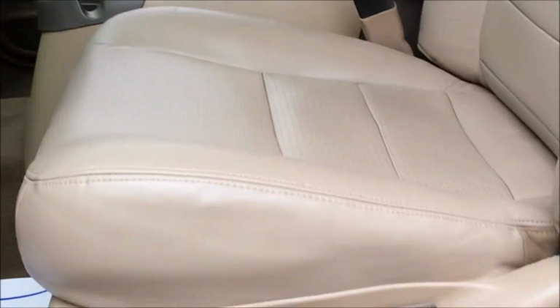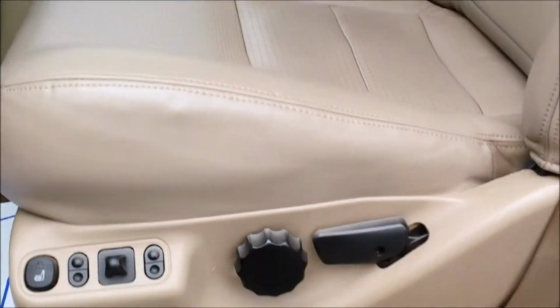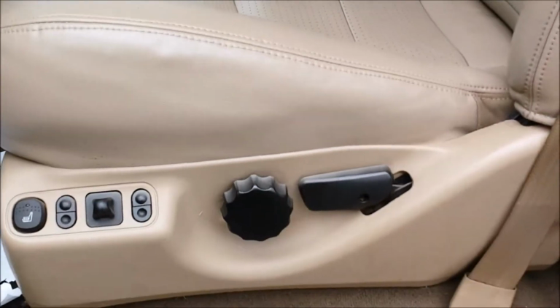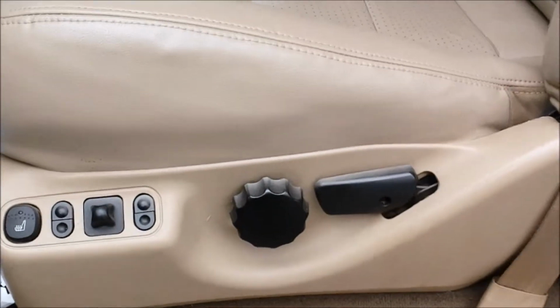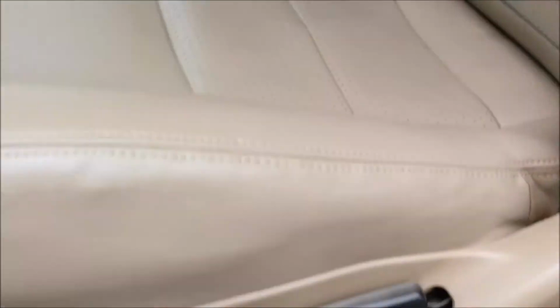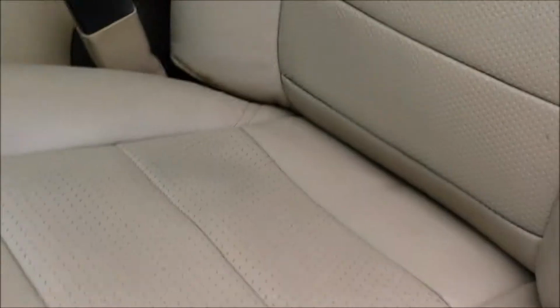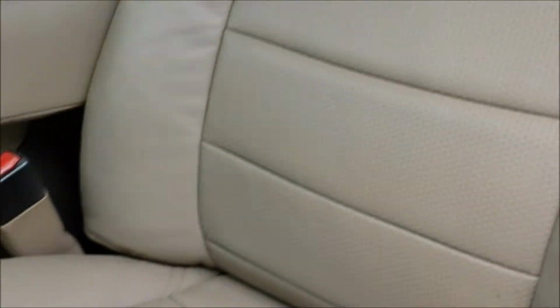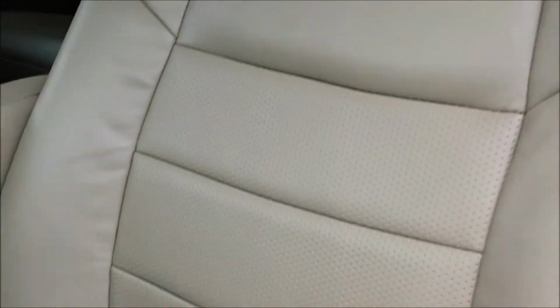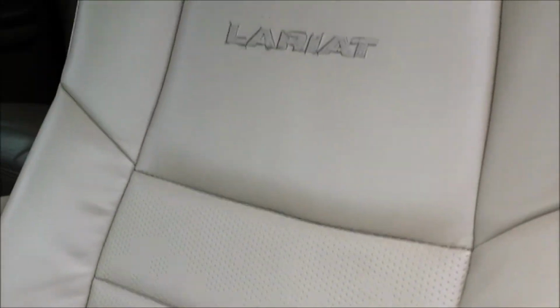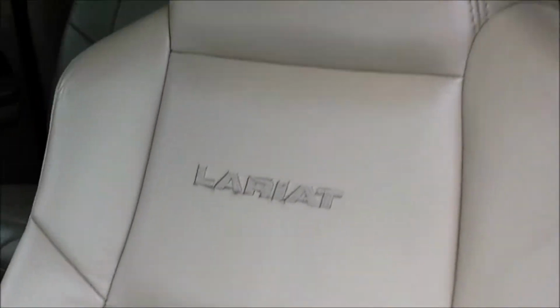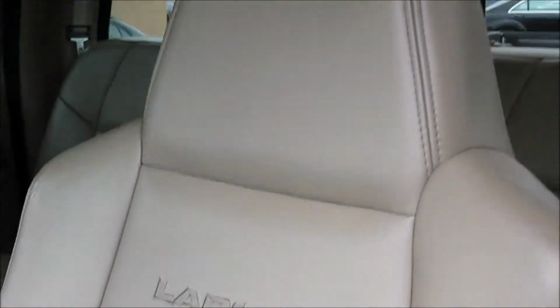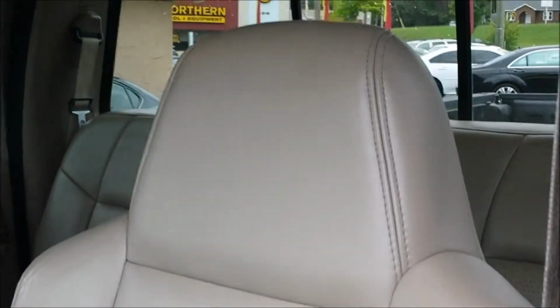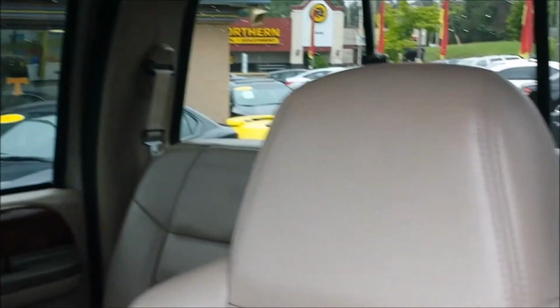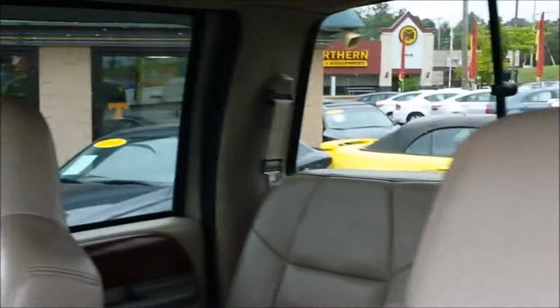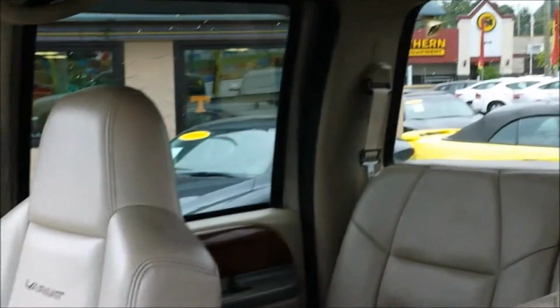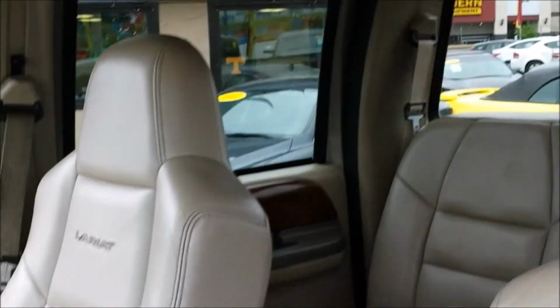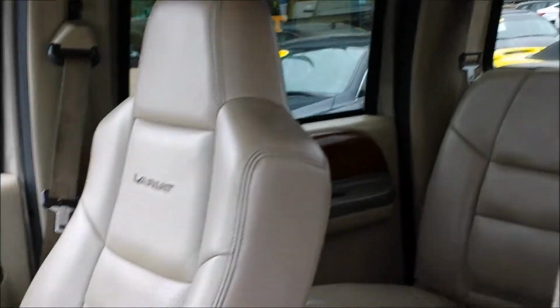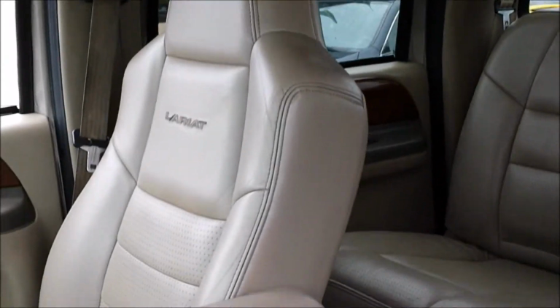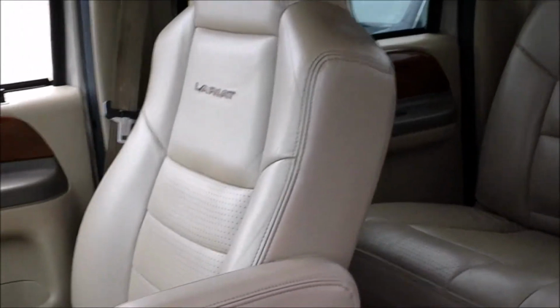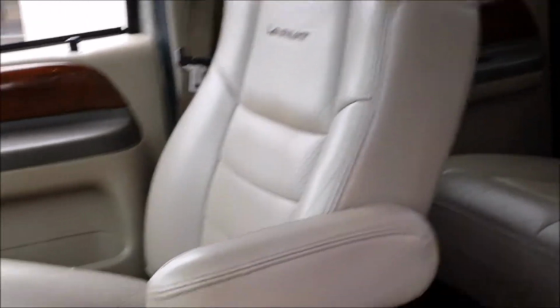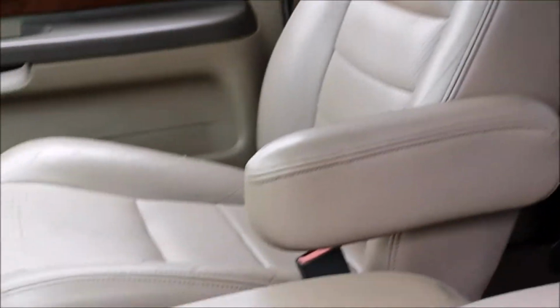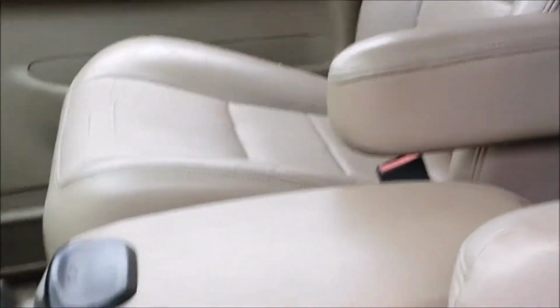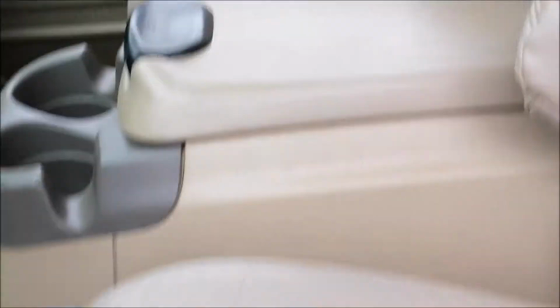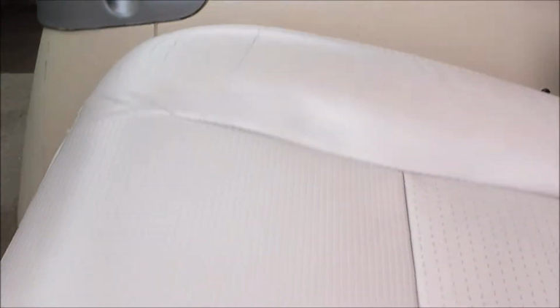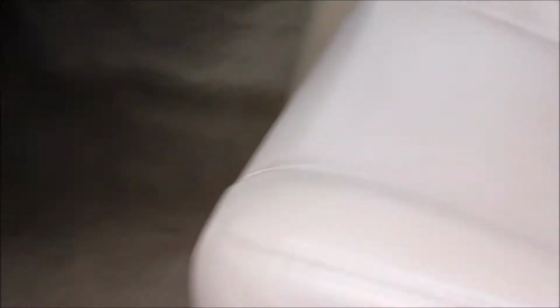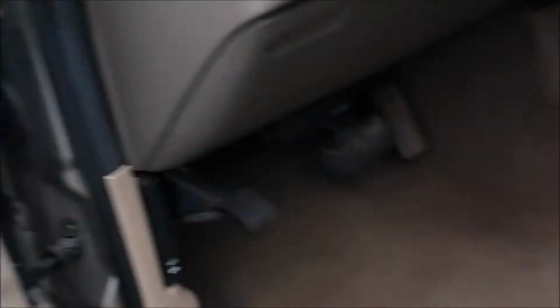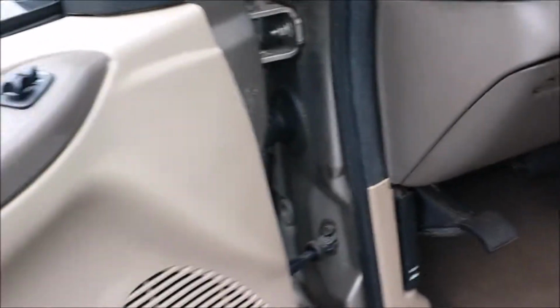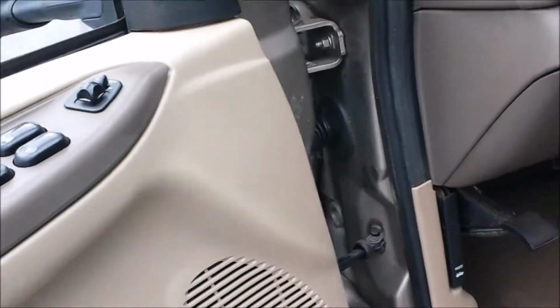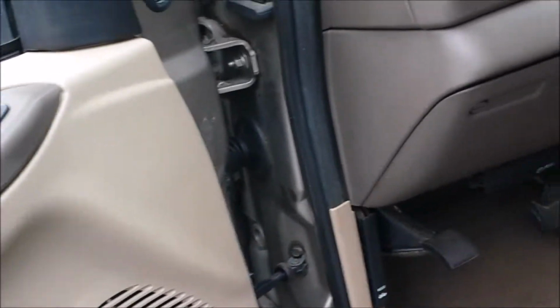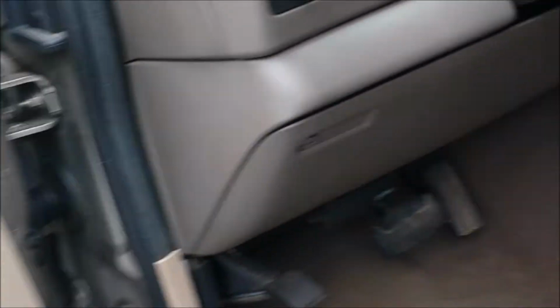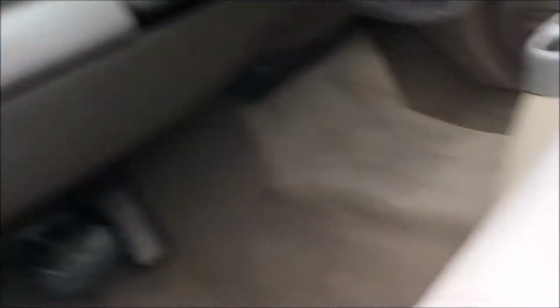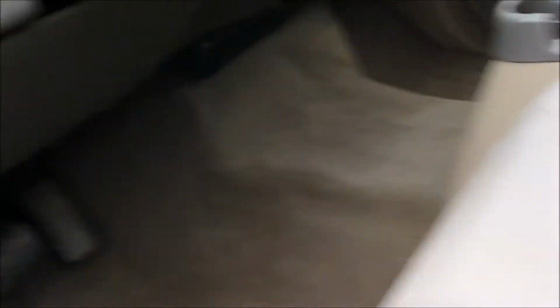But look at these seats. They're in really good shape for leather seats. We did a little repair on a couple of them, so they look great. Power windows, door locks, tilt, cruise.